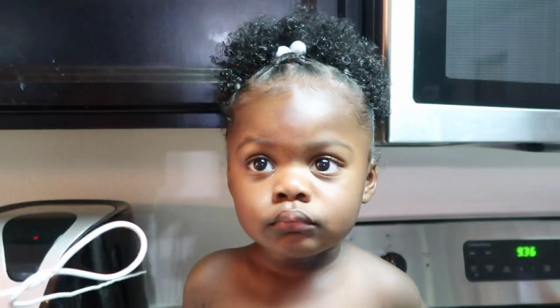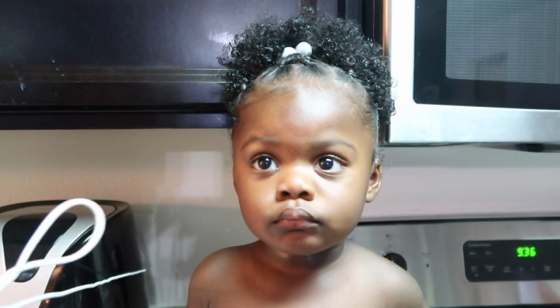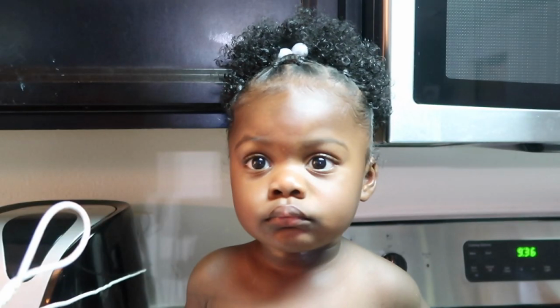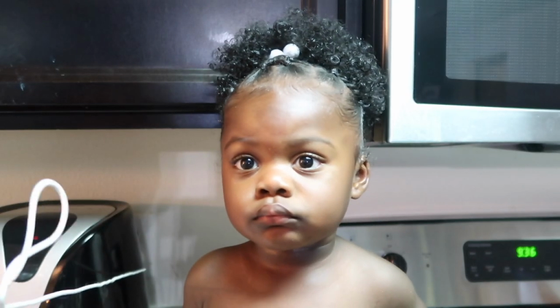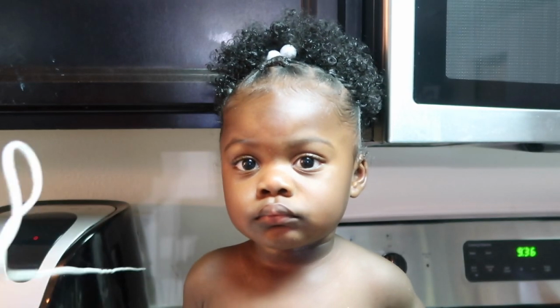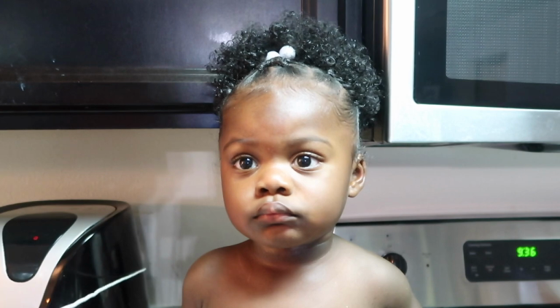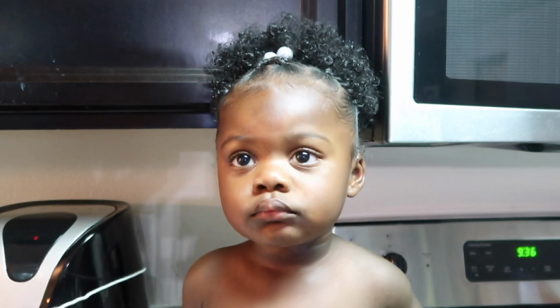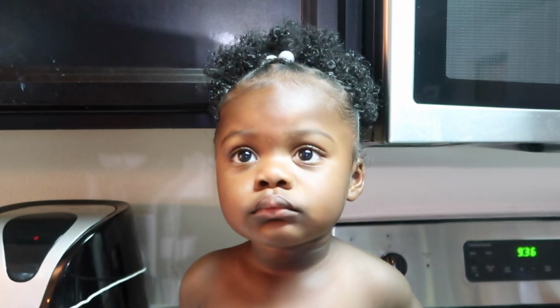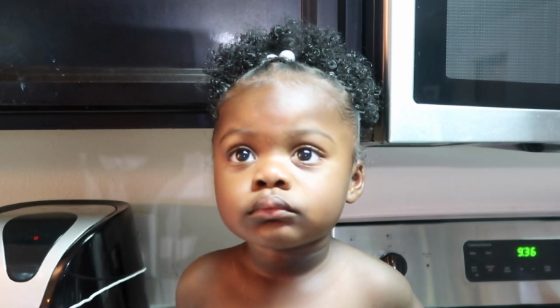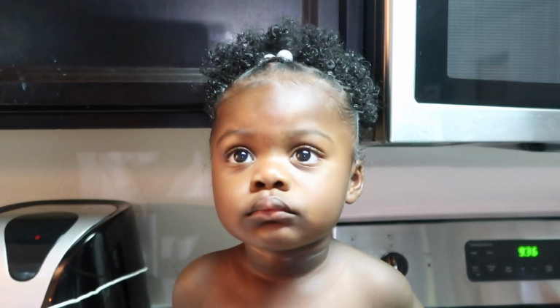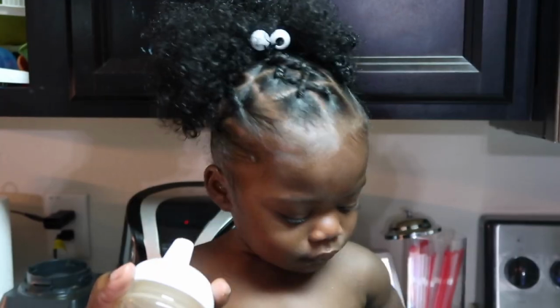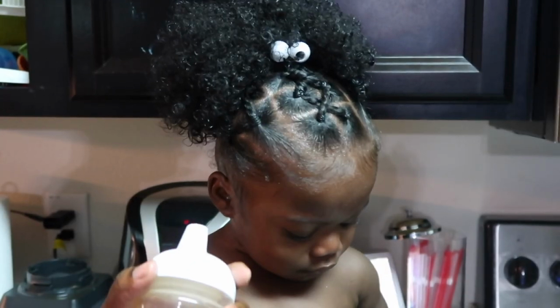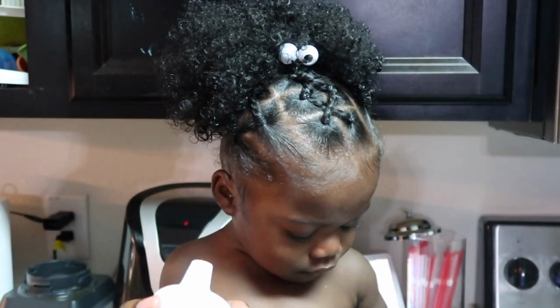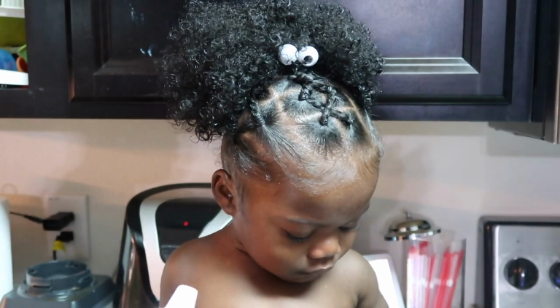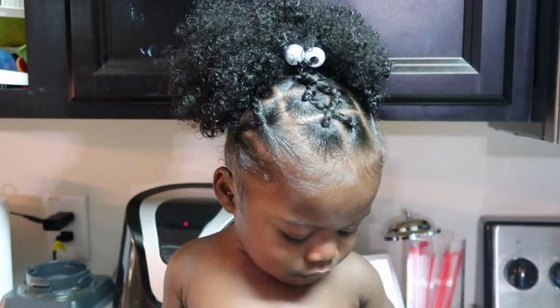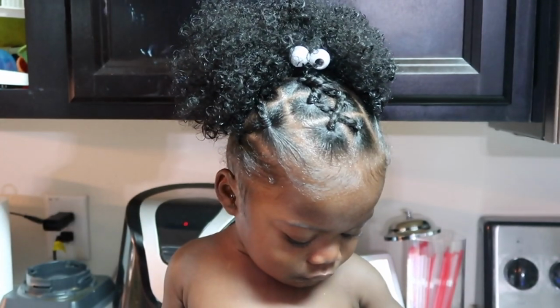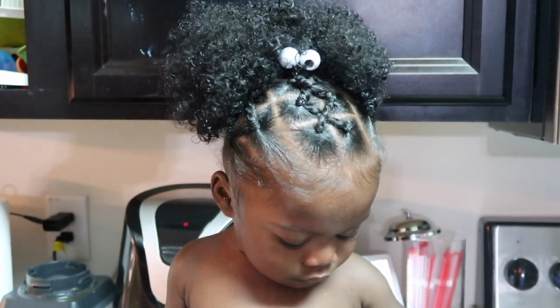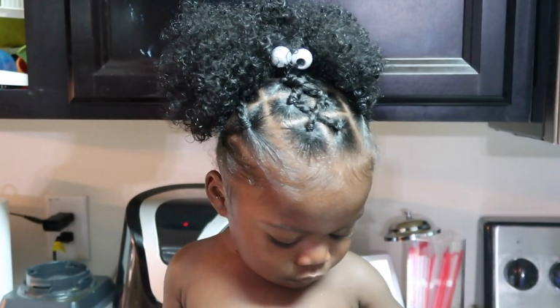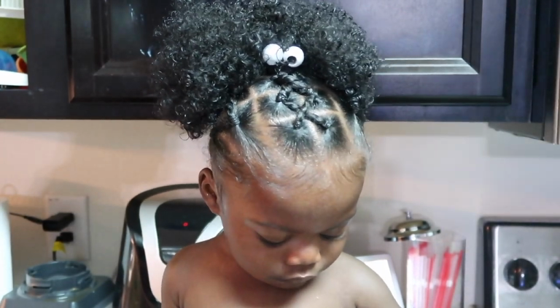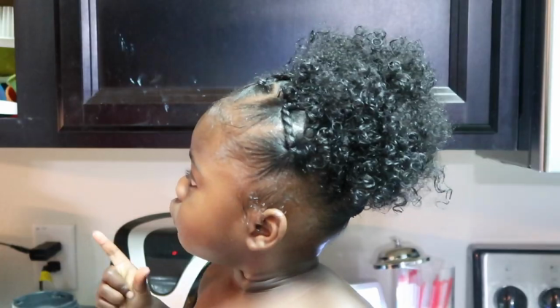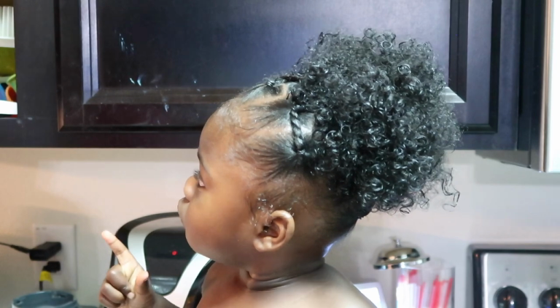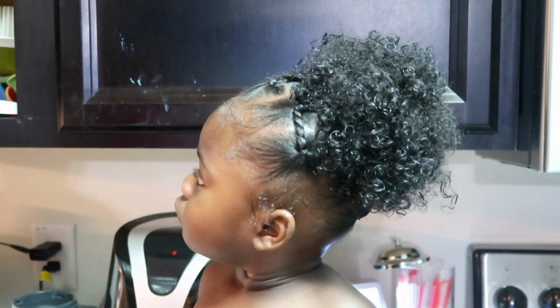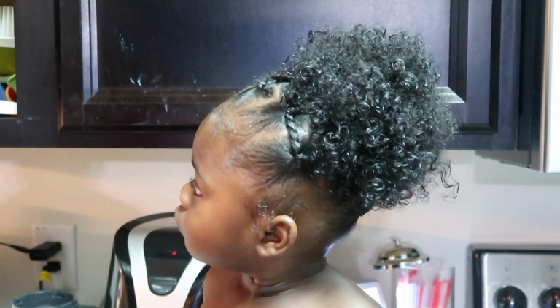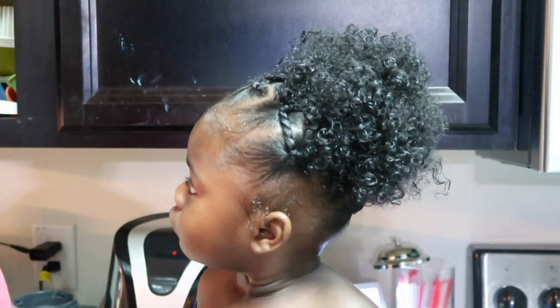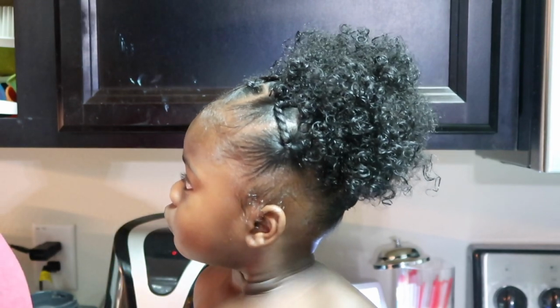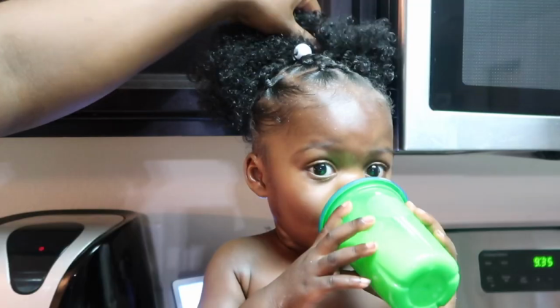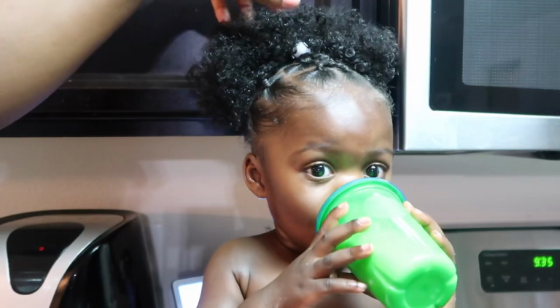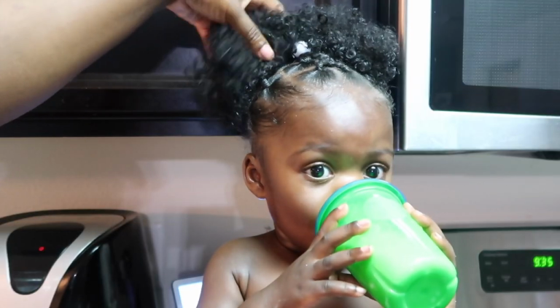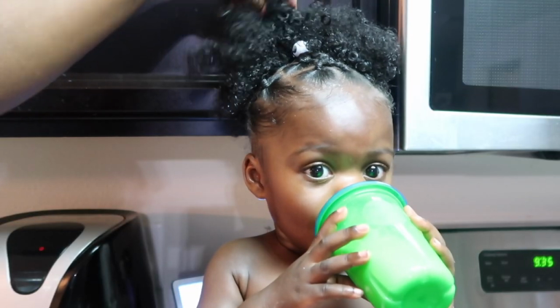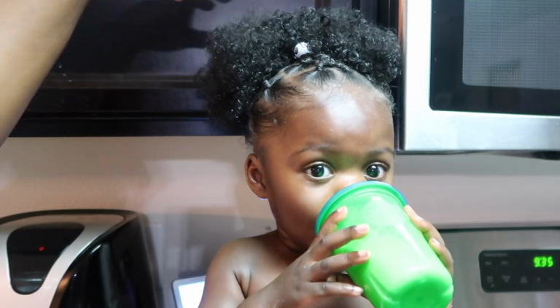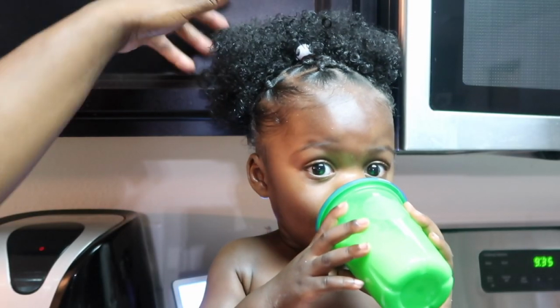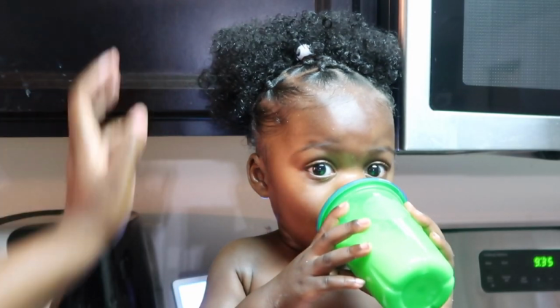All right, we are finally done and this is the finished product. I love this hairstyle! I really do appreciate you guys watching this video — we'll see you guys in the next one.